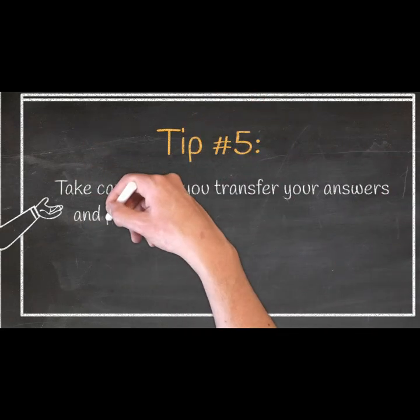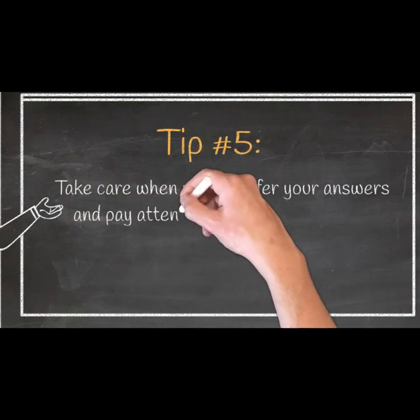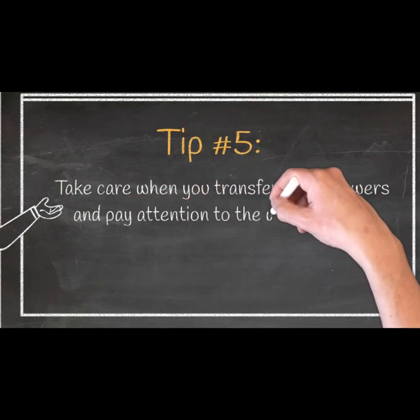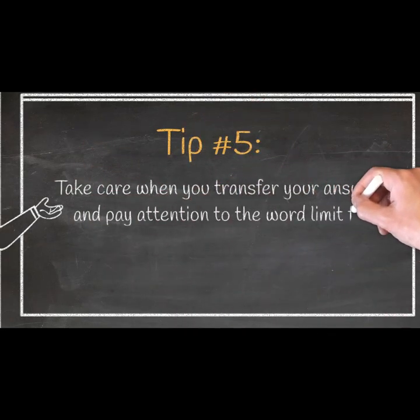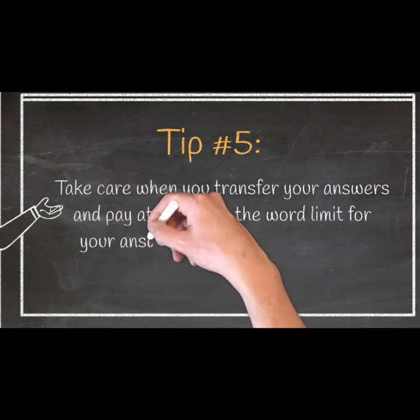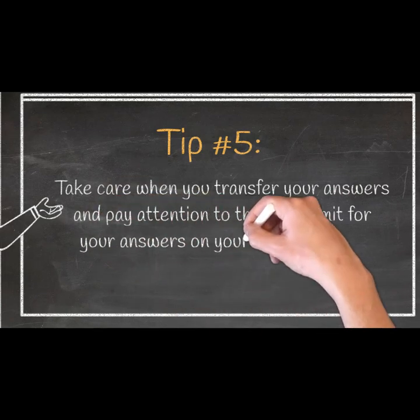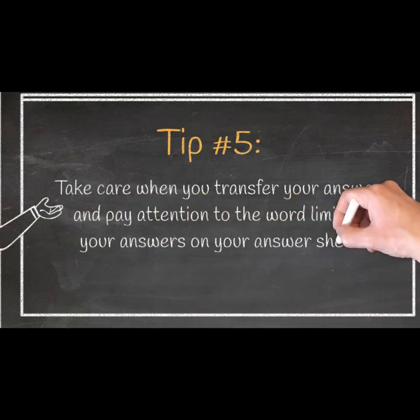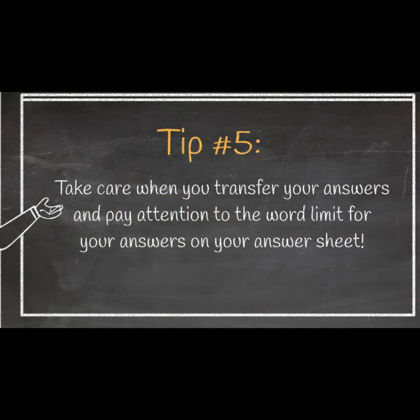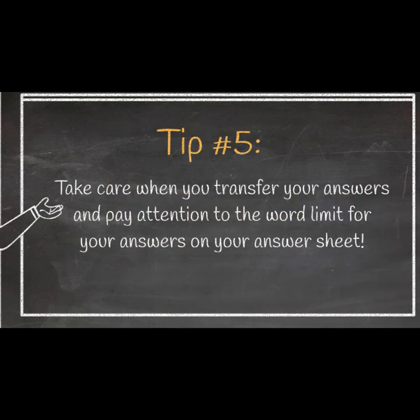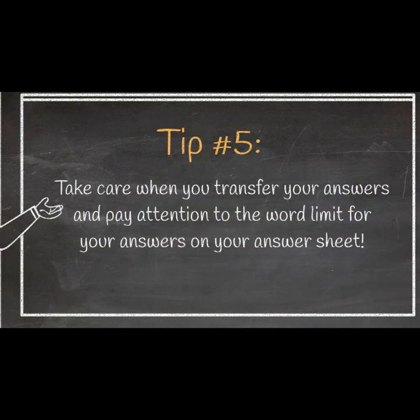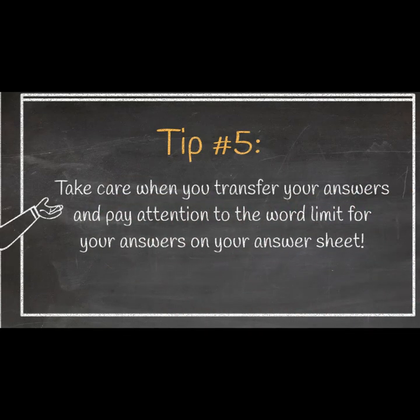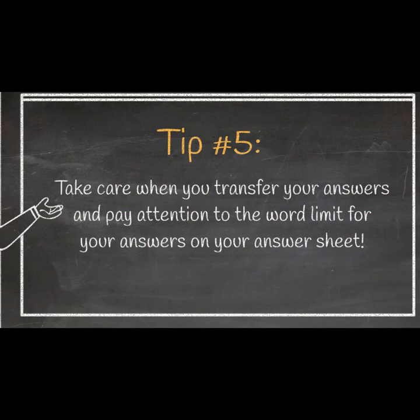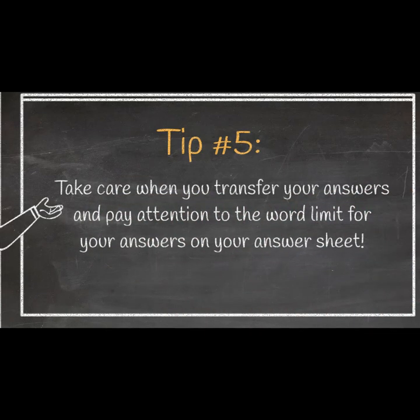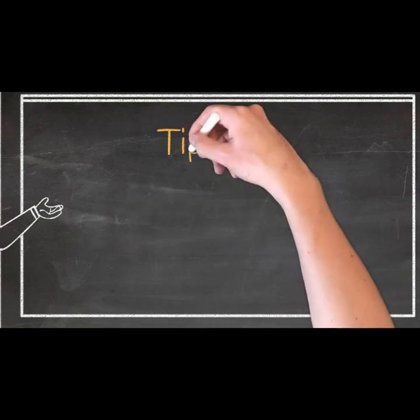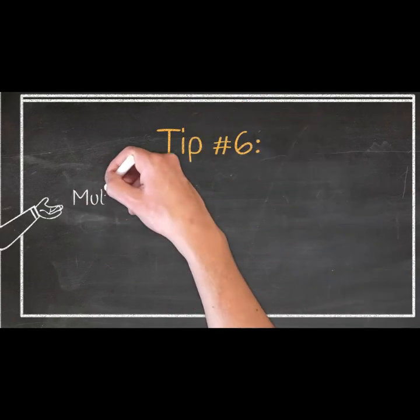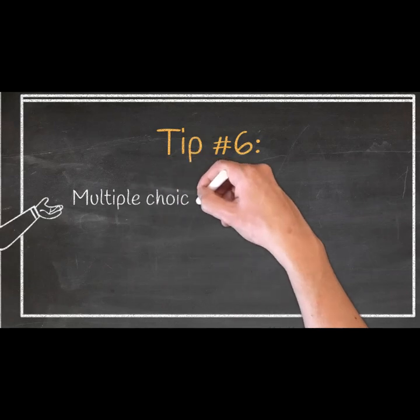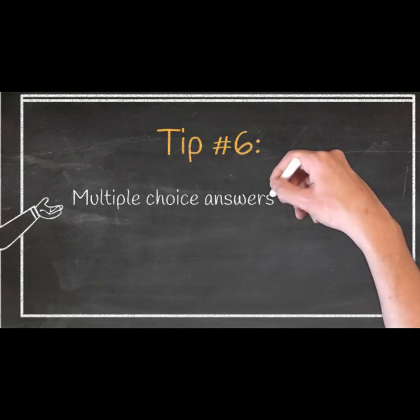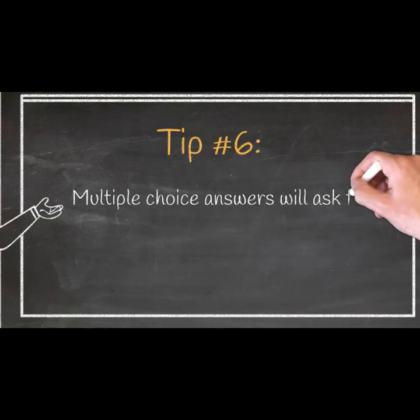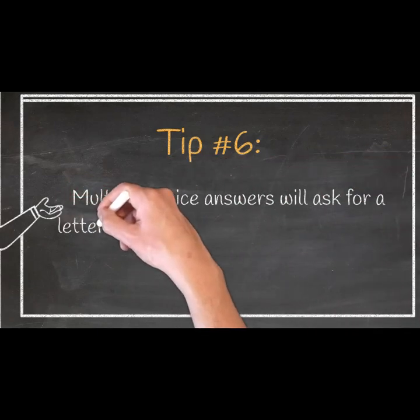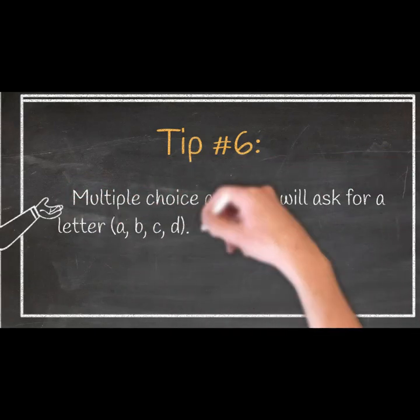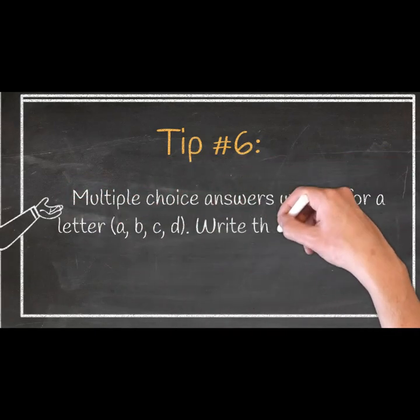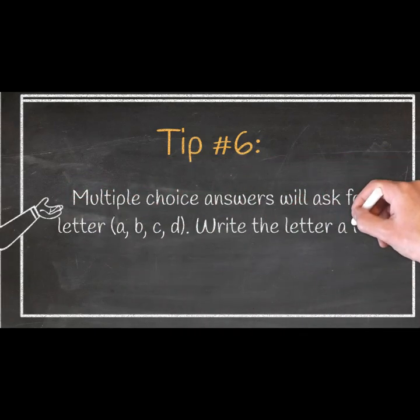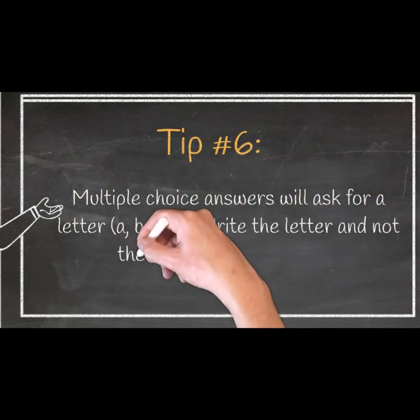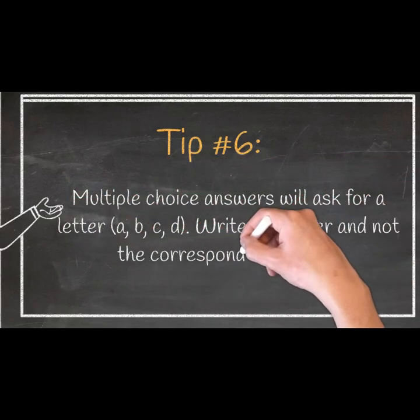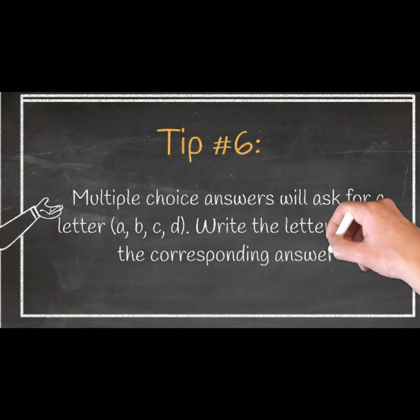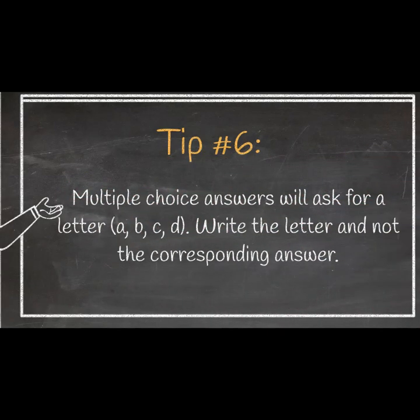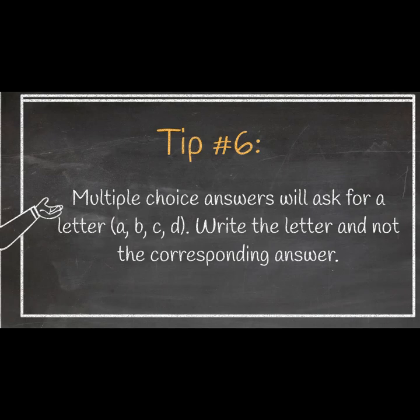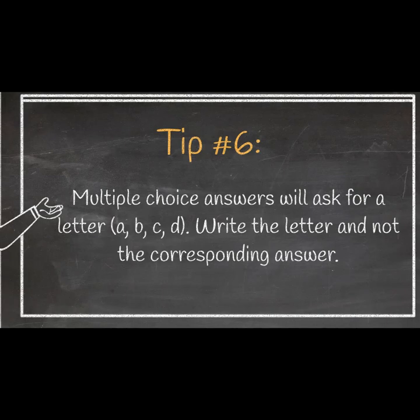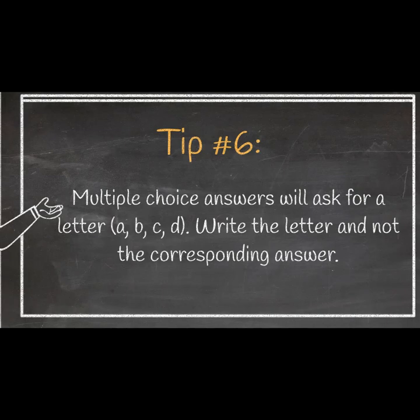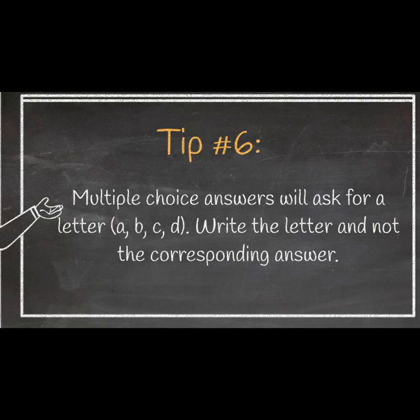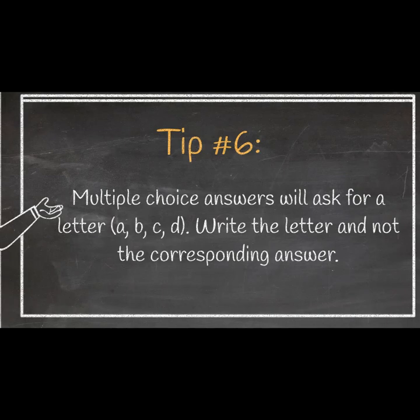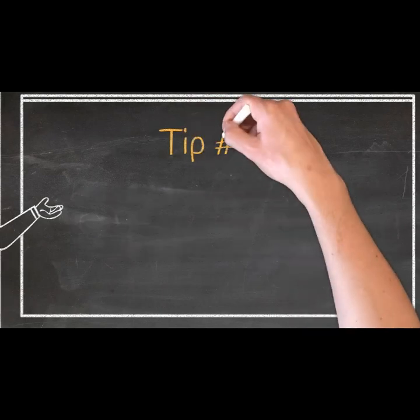Tip 5: Take care when you transfer your answers and pay attention to the word limit for your answers on your answer sheet. Tip 6: Multiple choice answers will ask for a letter — A, B, C, or D. Write the letter and not the corresponding answer.